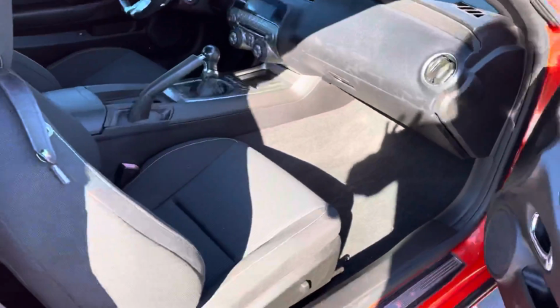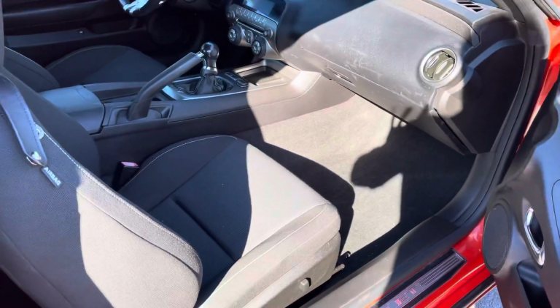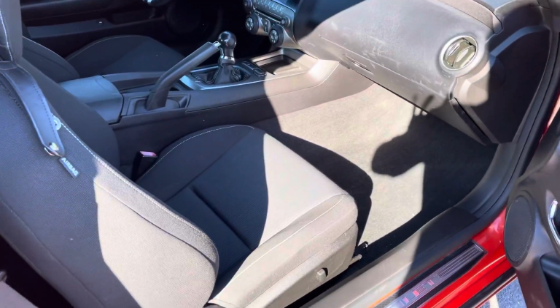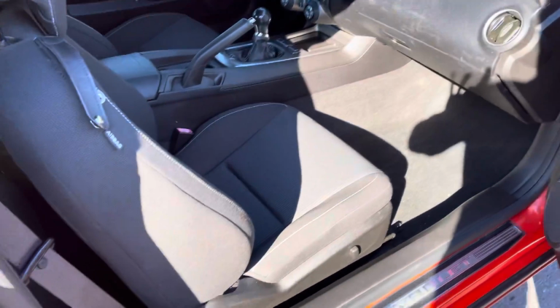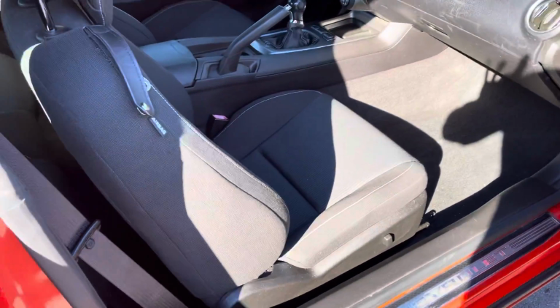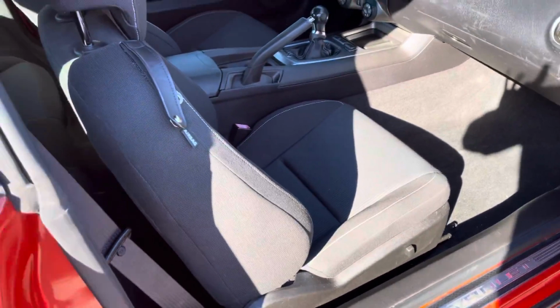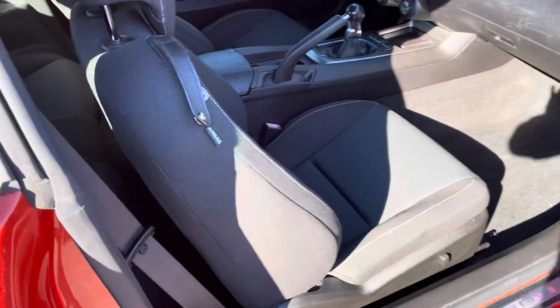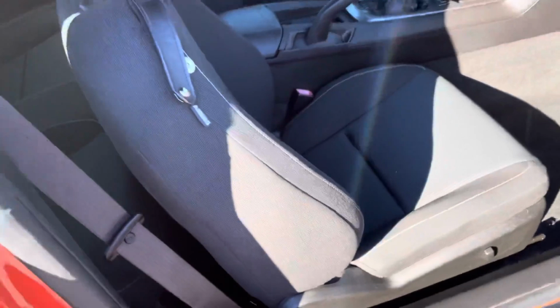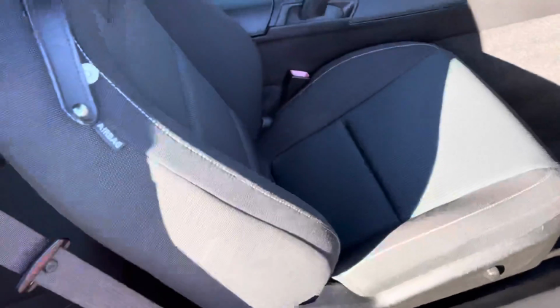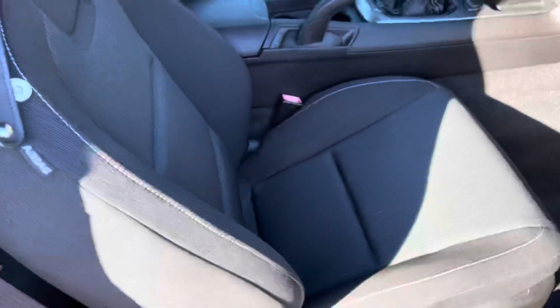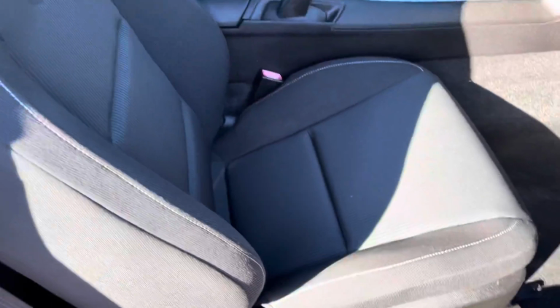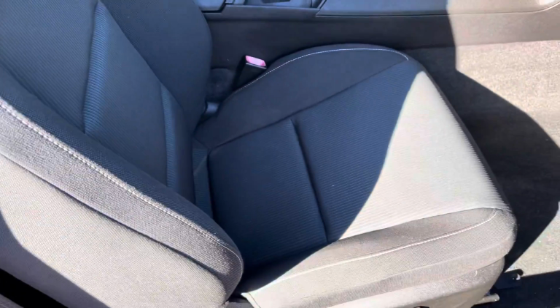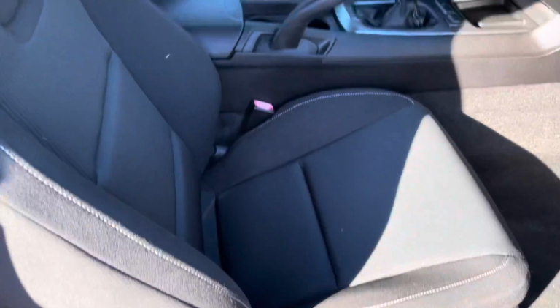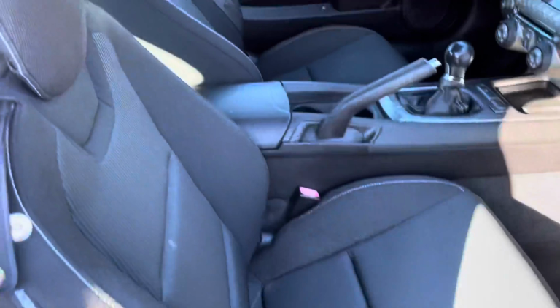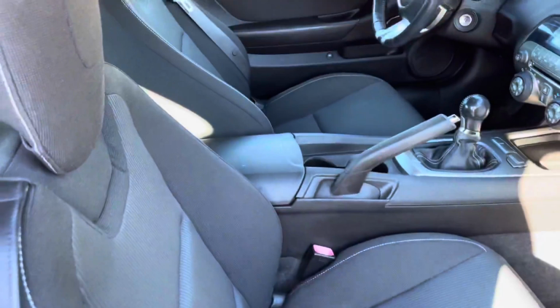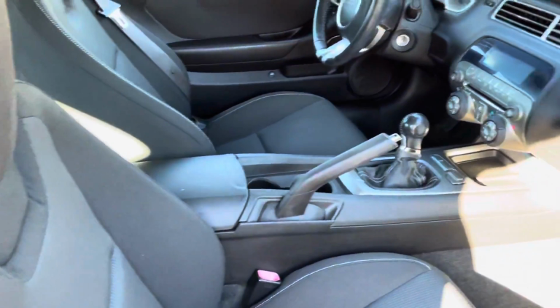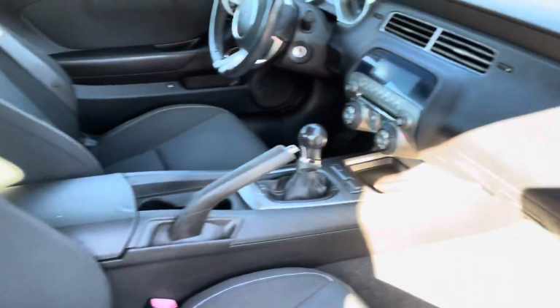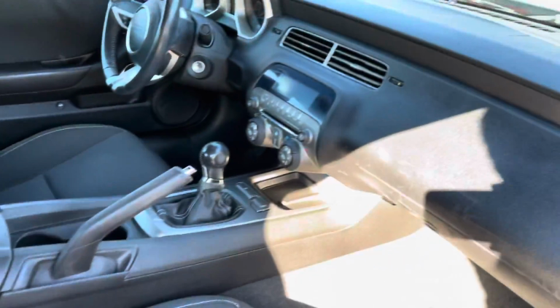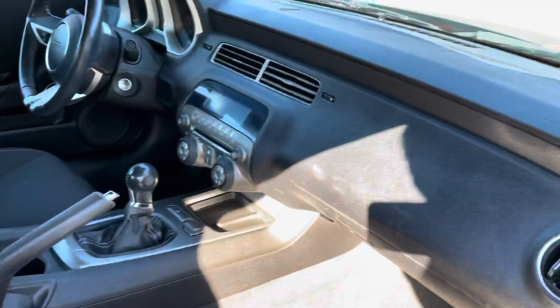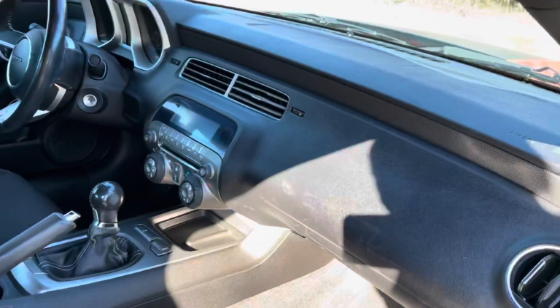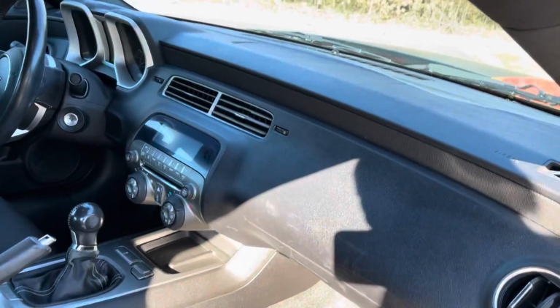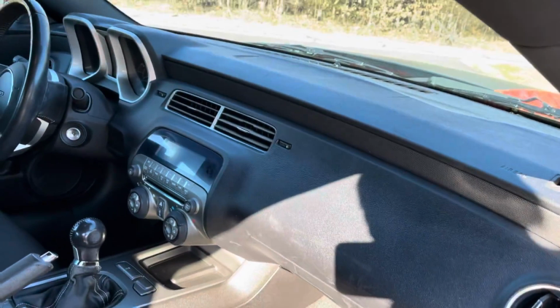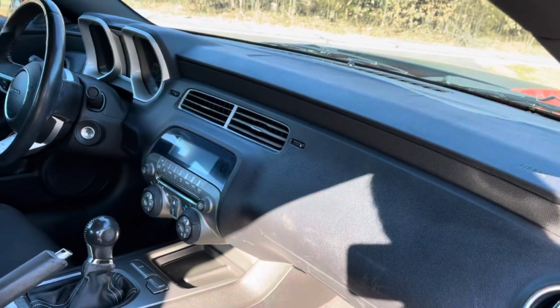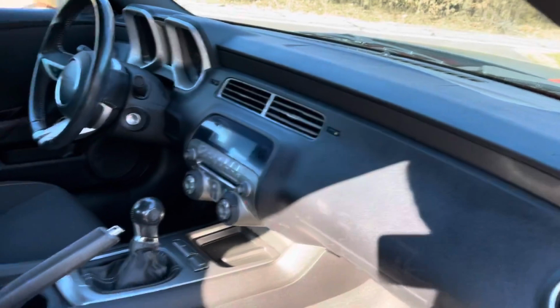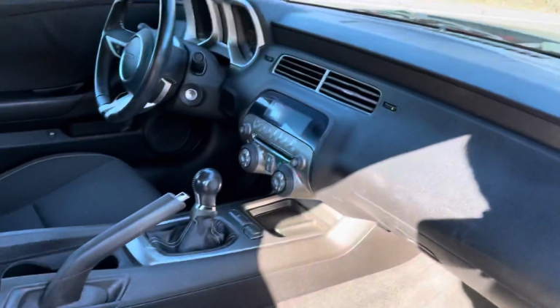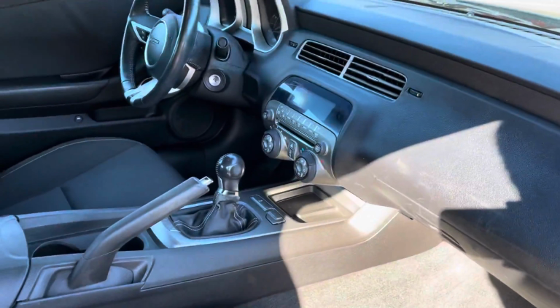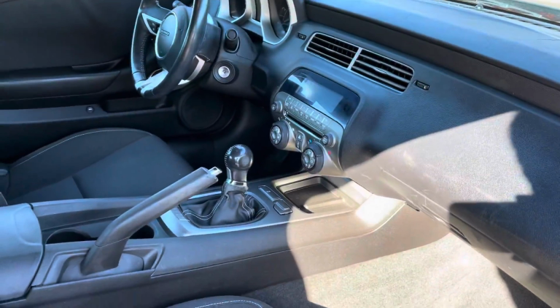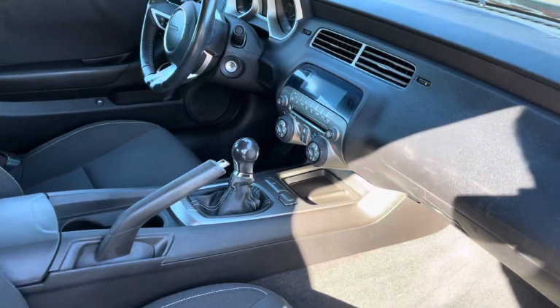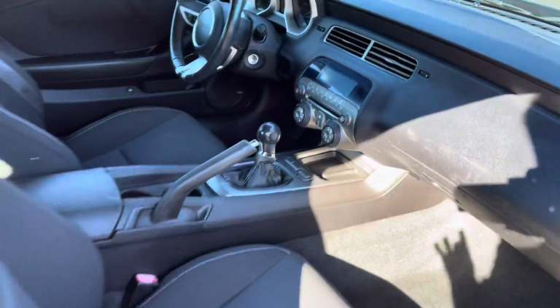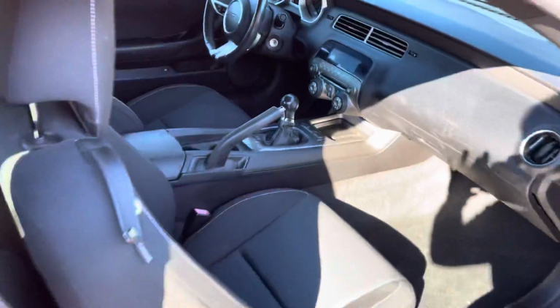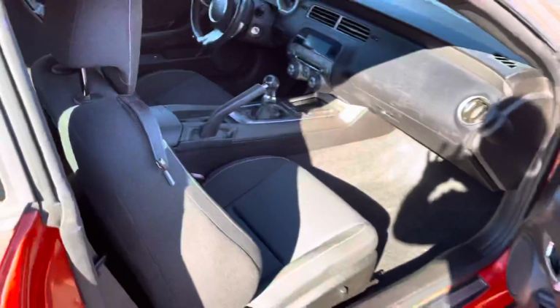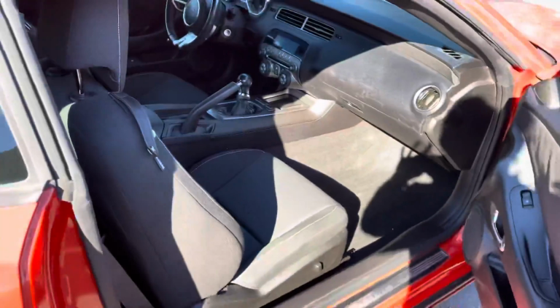I do have the floor mats. The interior is in phenomenal condition — no rips, no tears, no cracks on the dash. This is the six-speed manual.